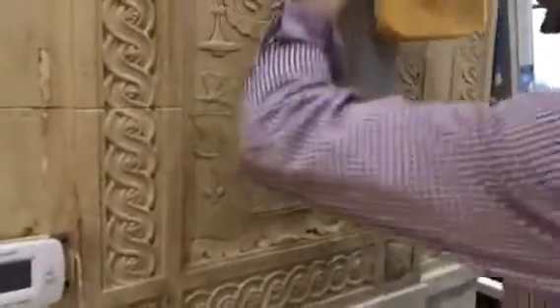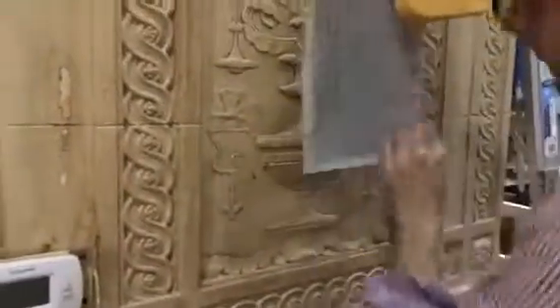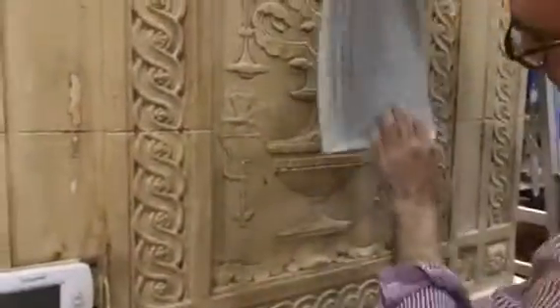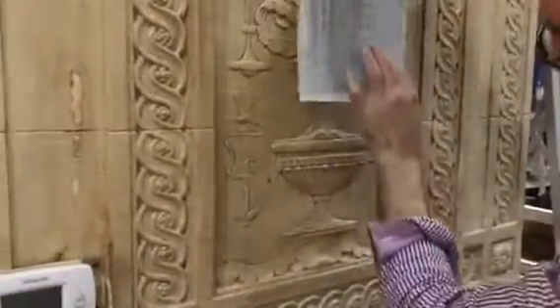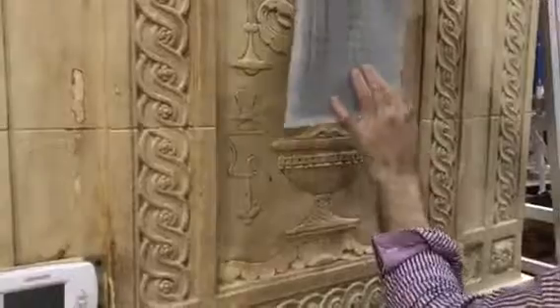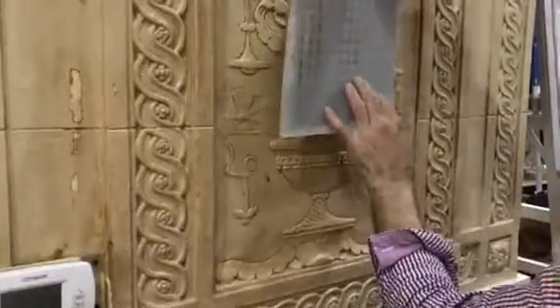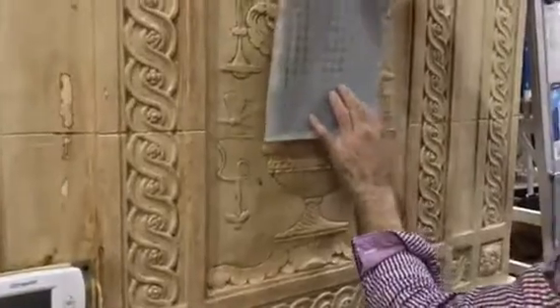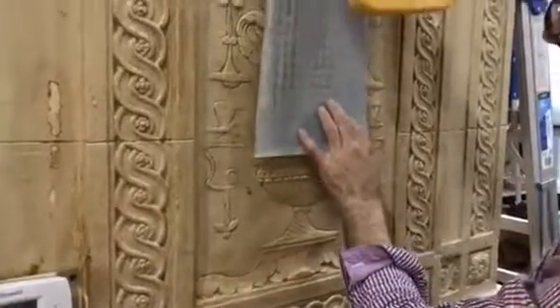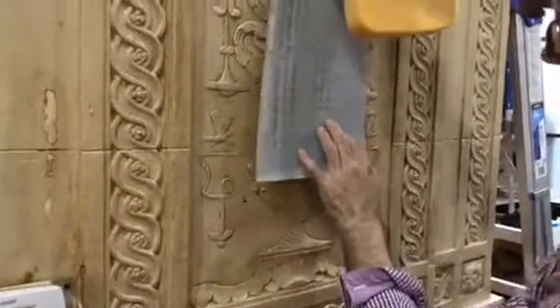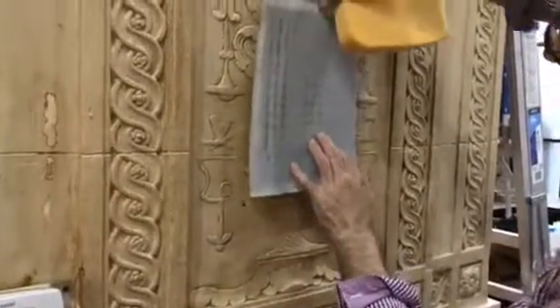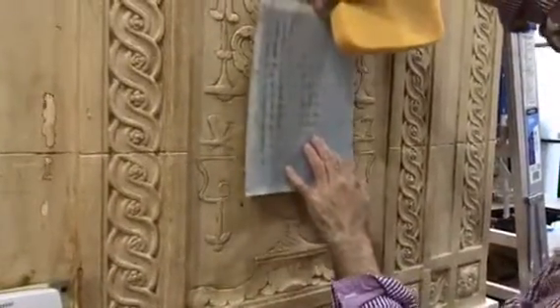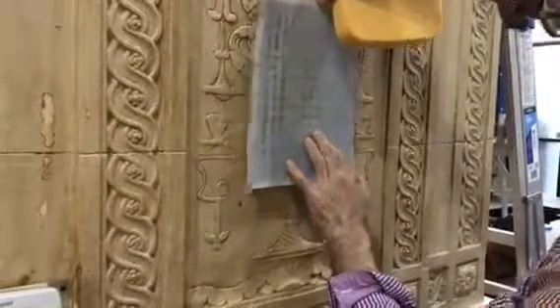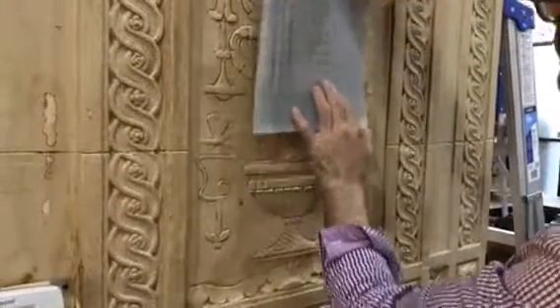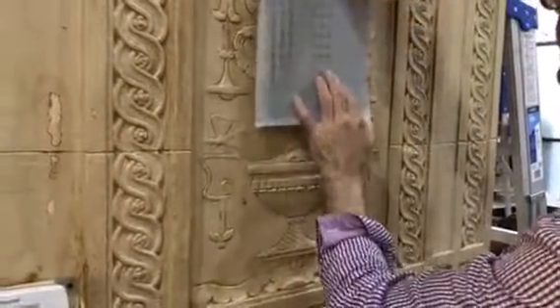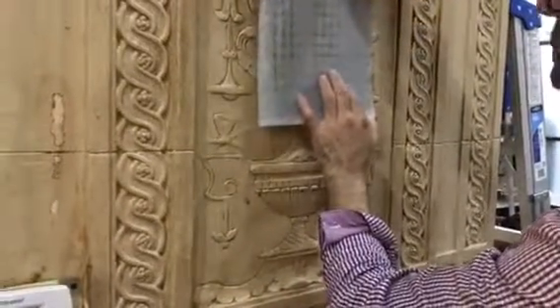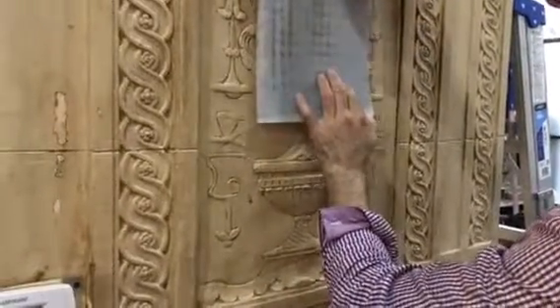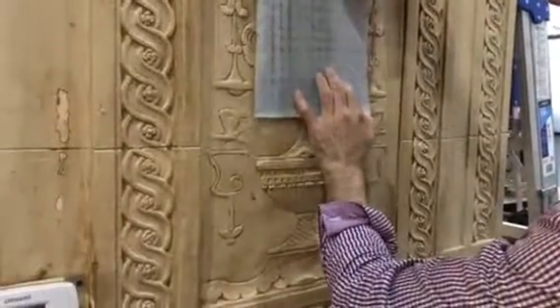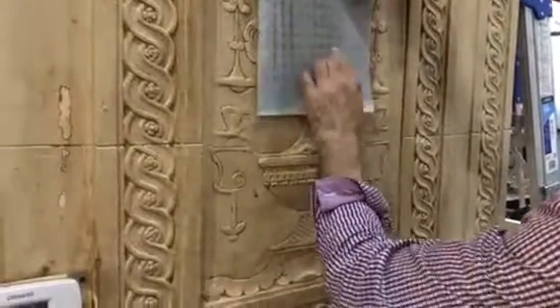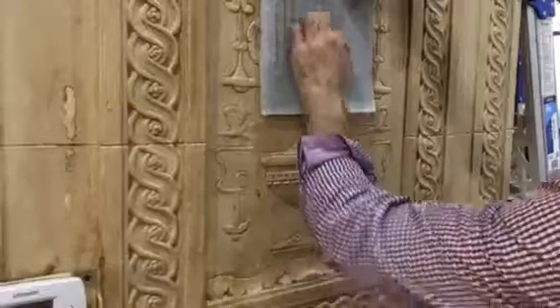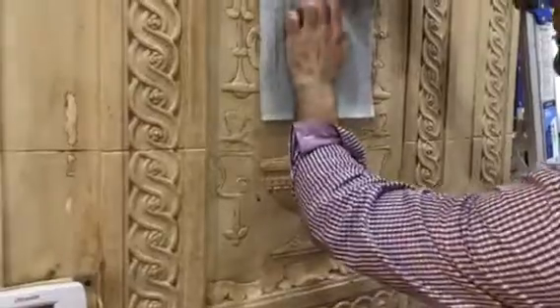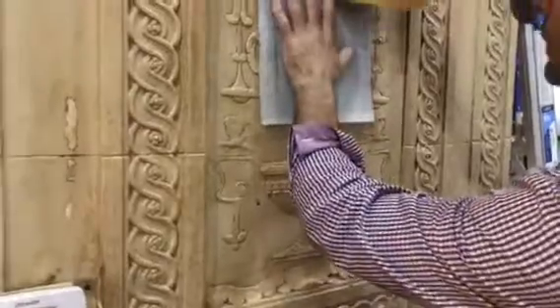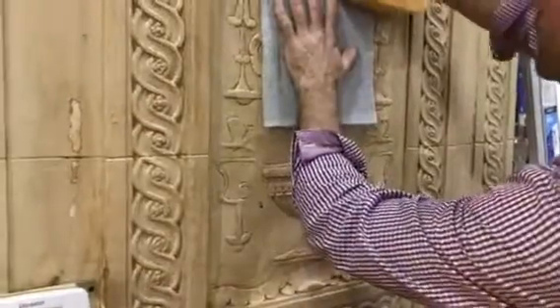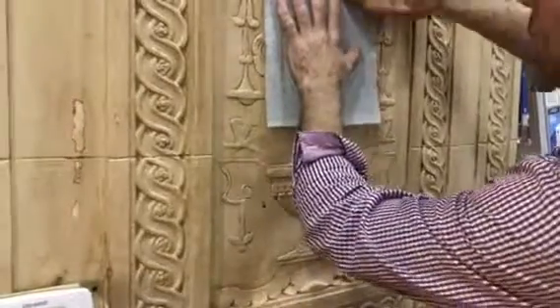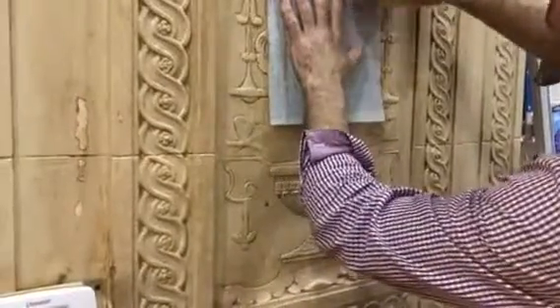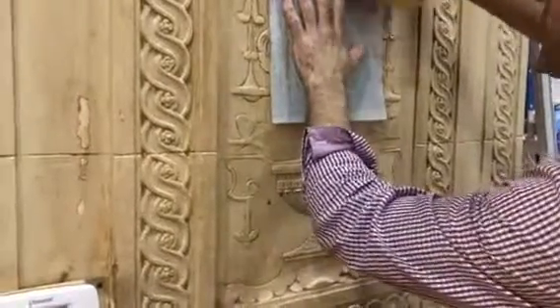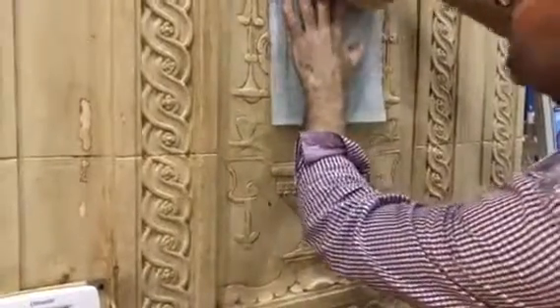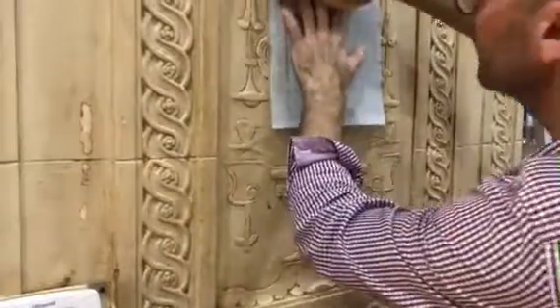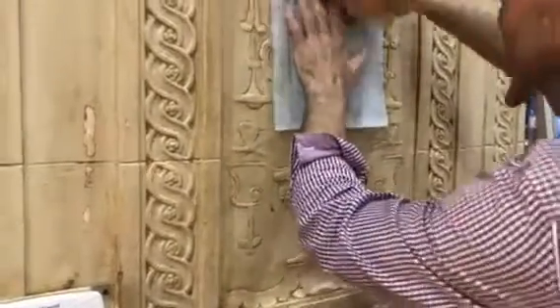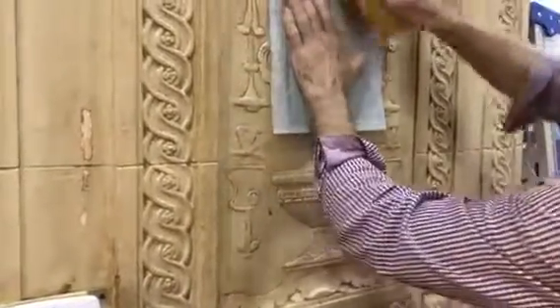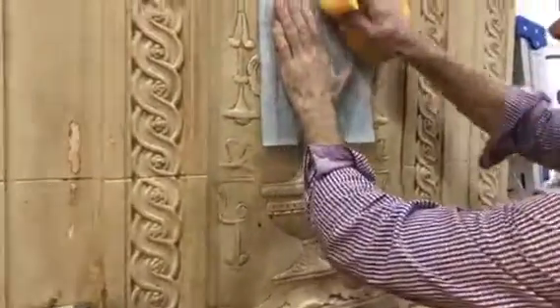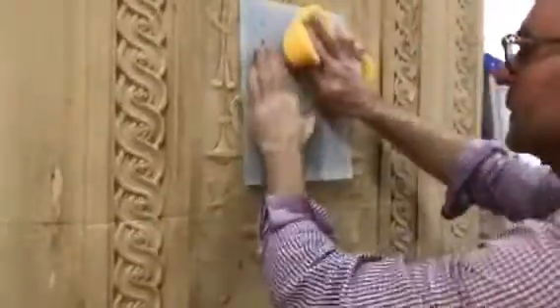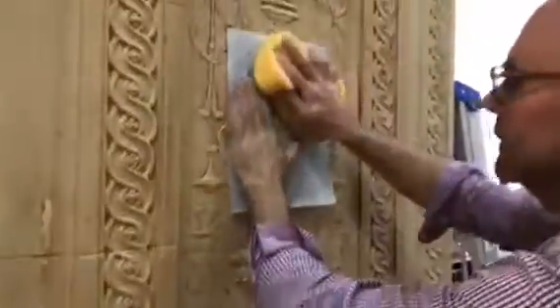So then we just take it, and this is really something that's super awesome about flexible molds. So now we're going to pack it here onto the surface.